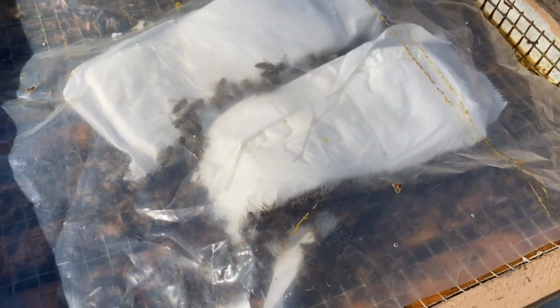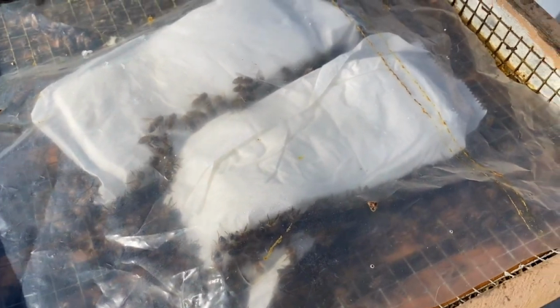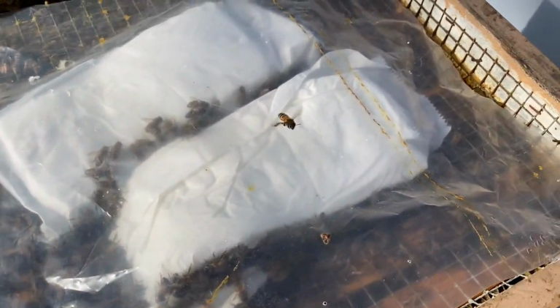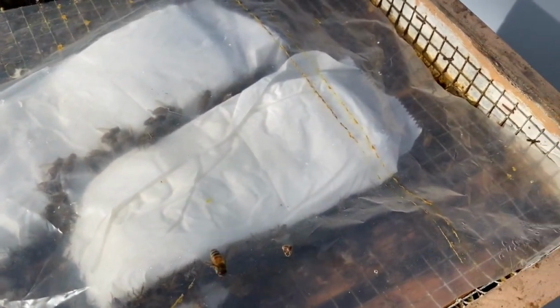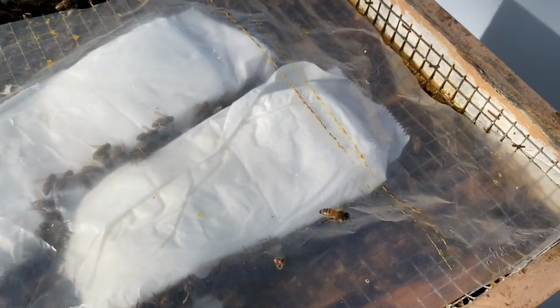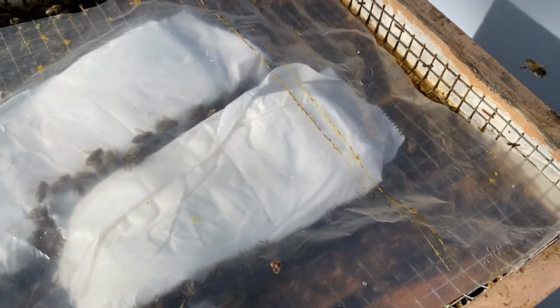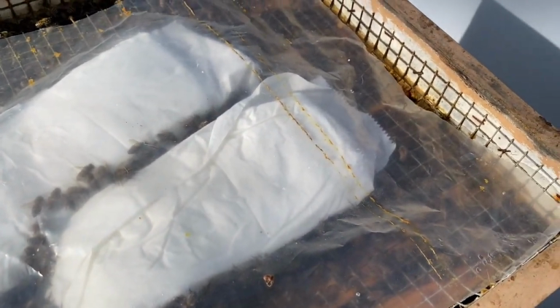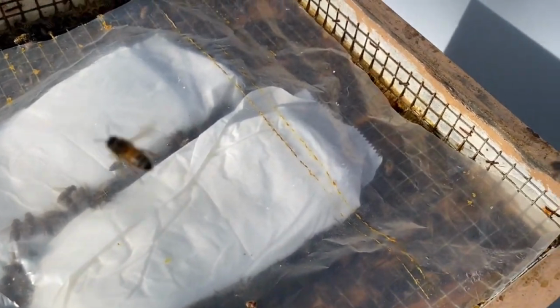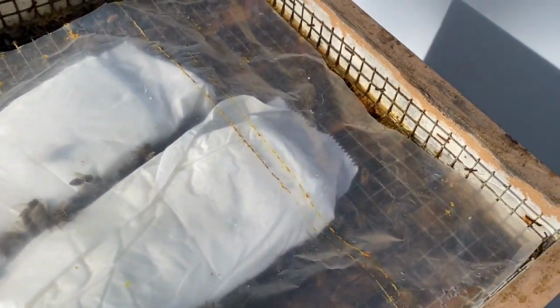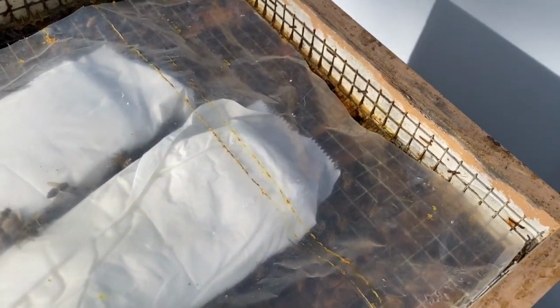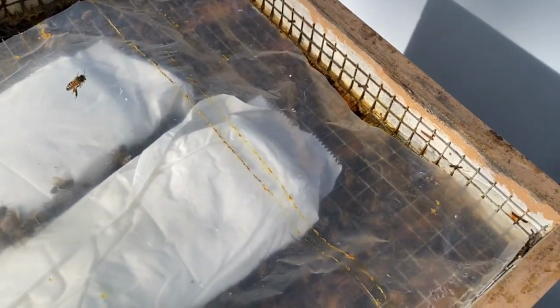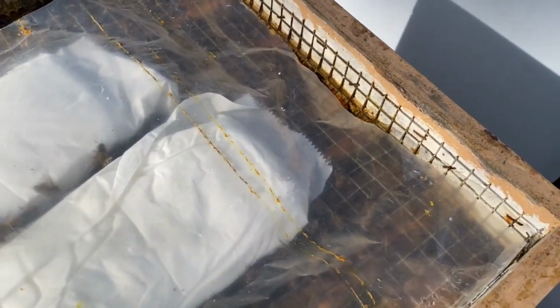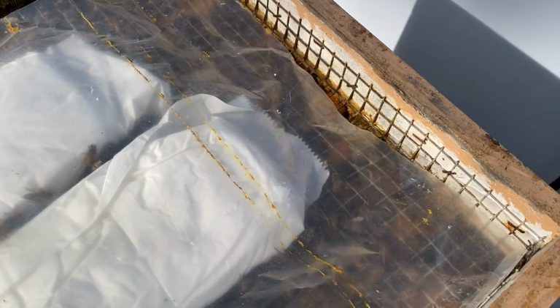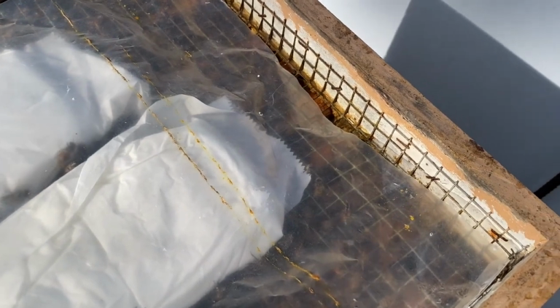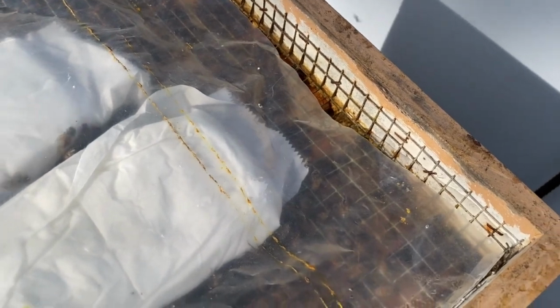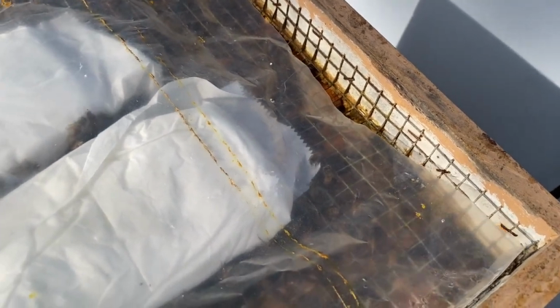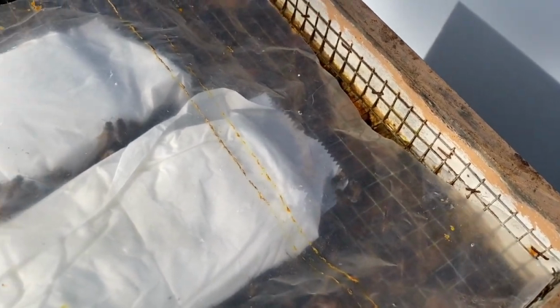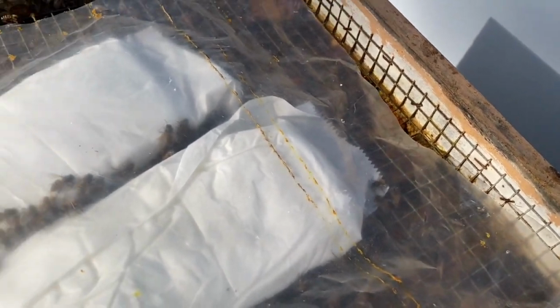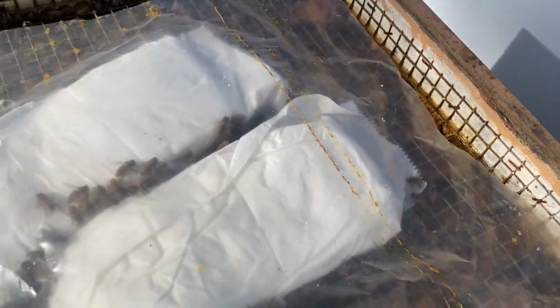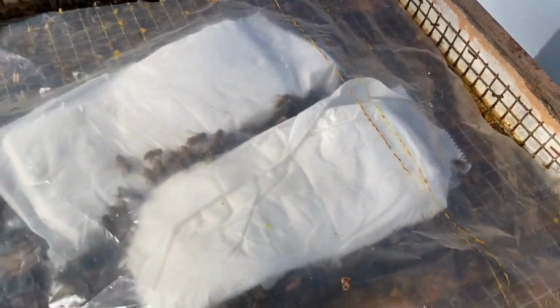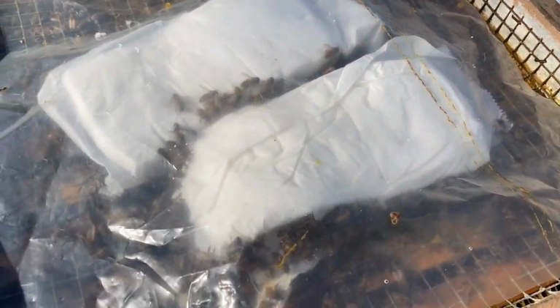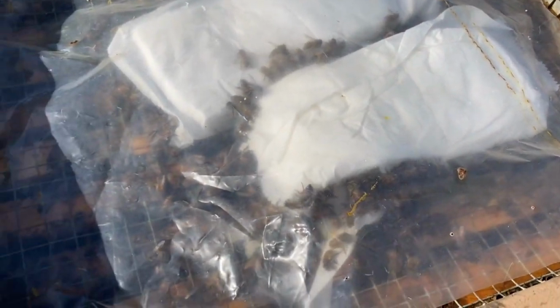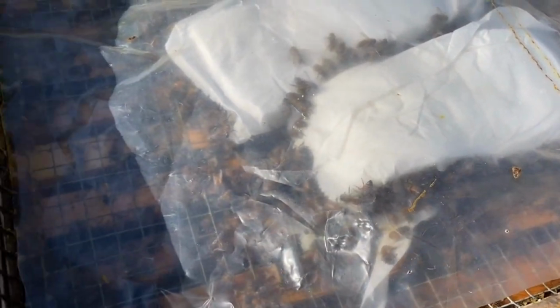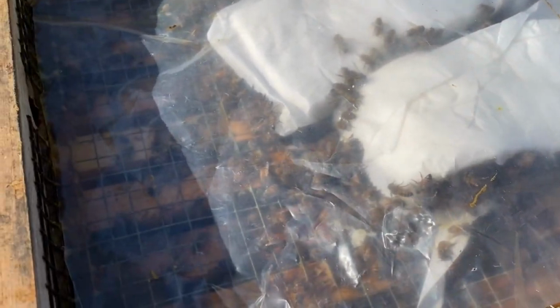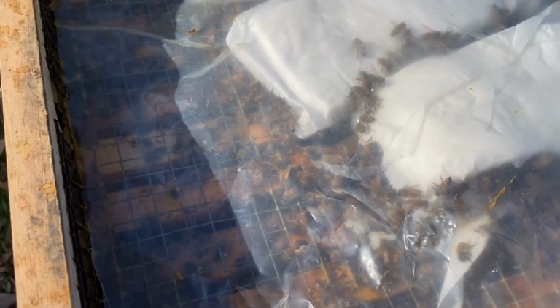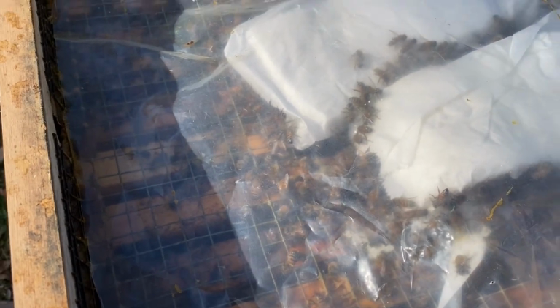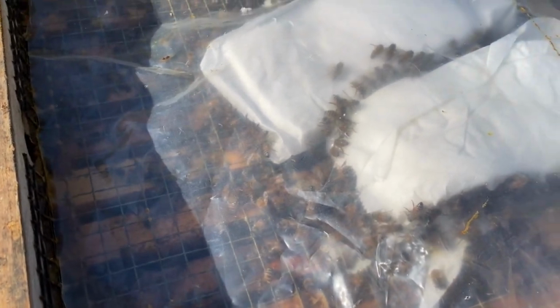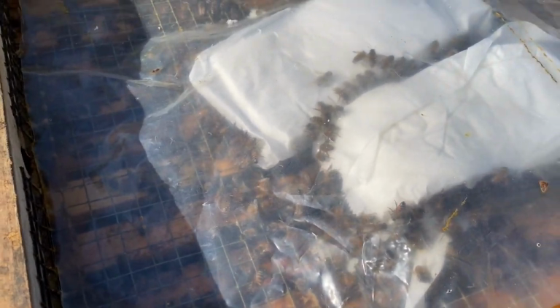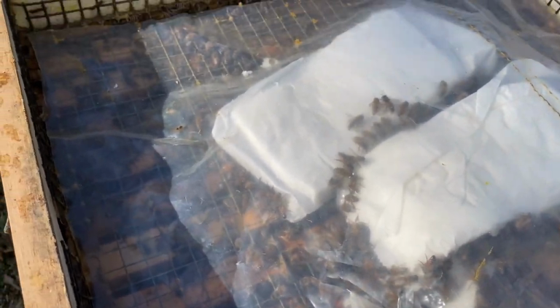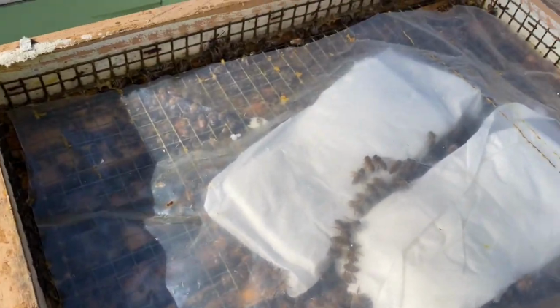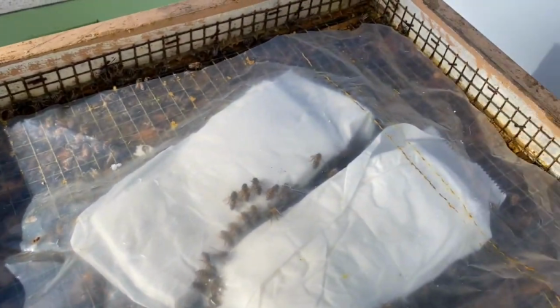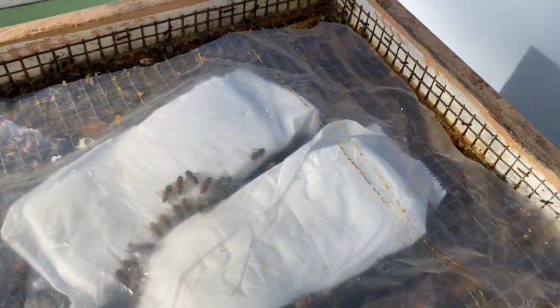I've done this at much colder temperatures. I don't keep it open any longer than I have to, but for purposes of this video, I'm keeping it open a little longer than necessary.